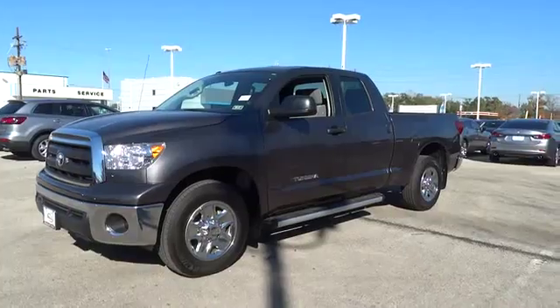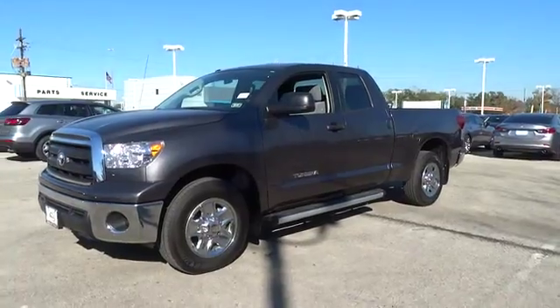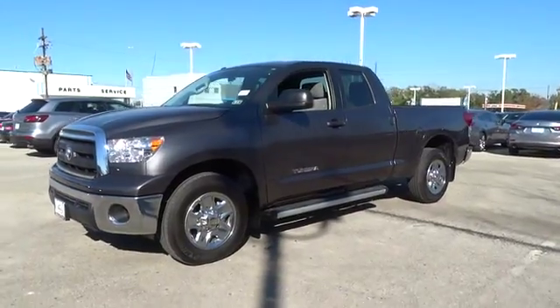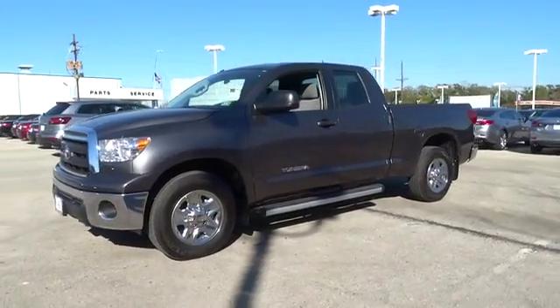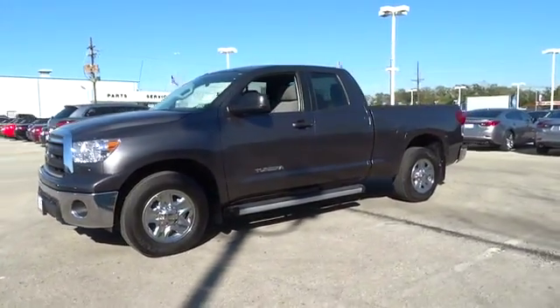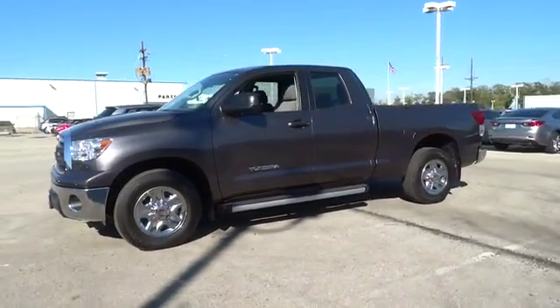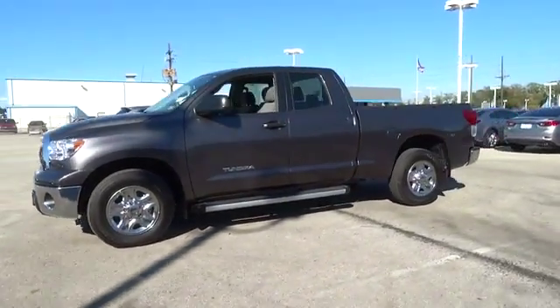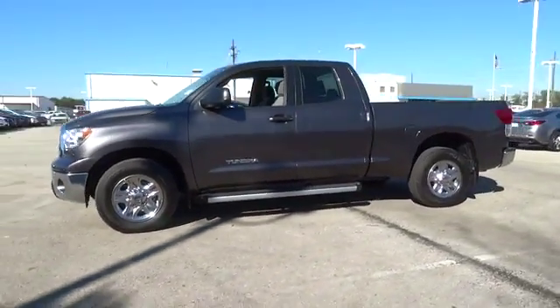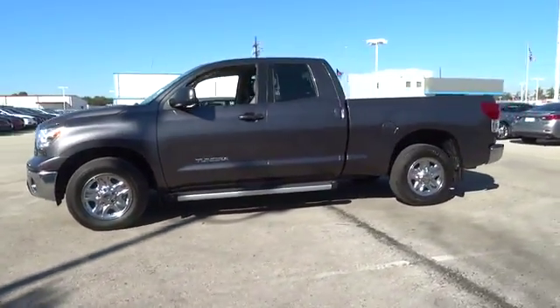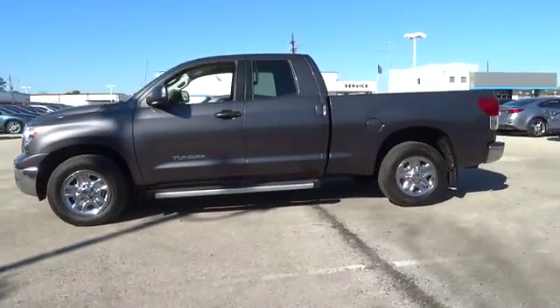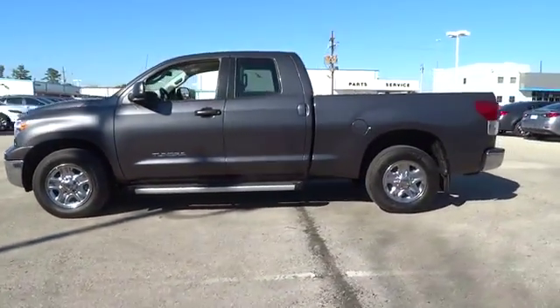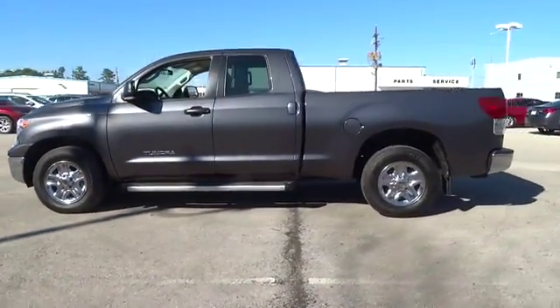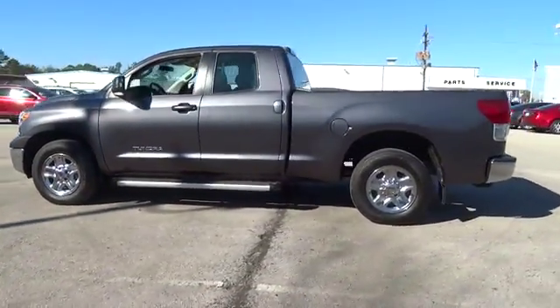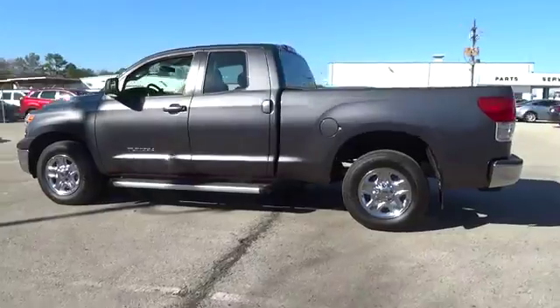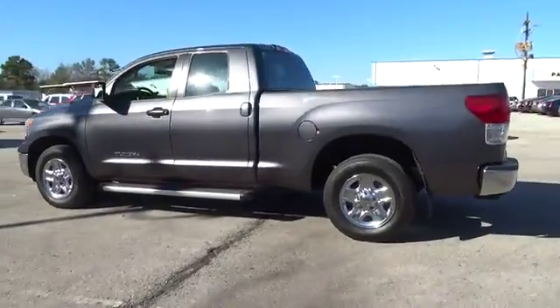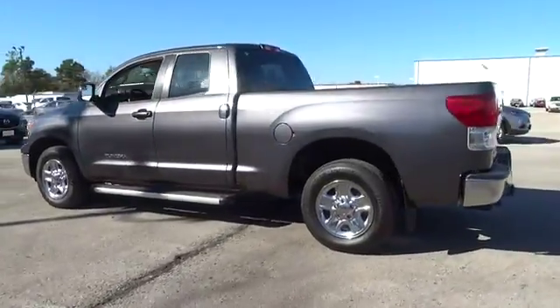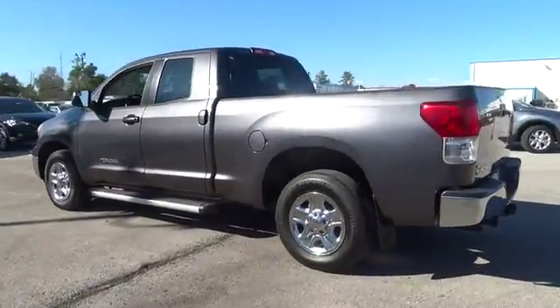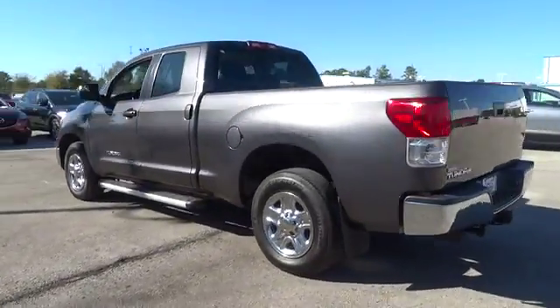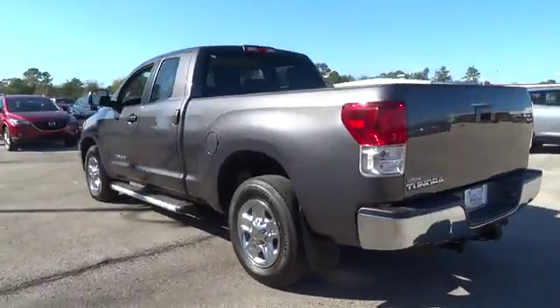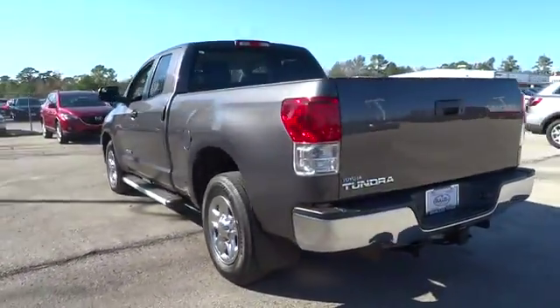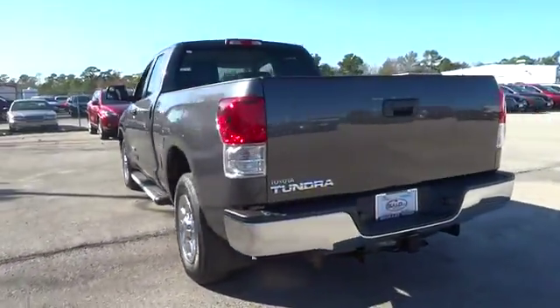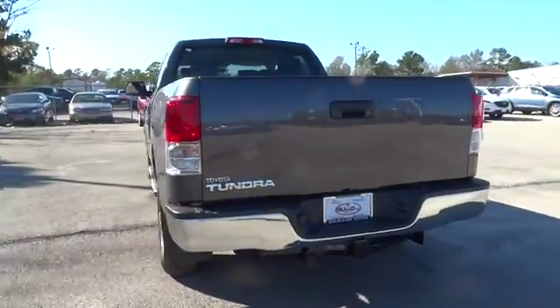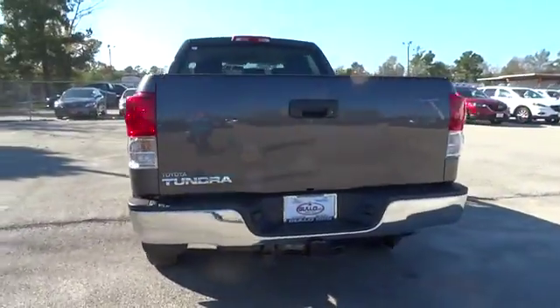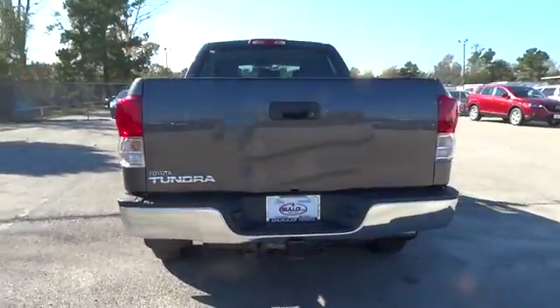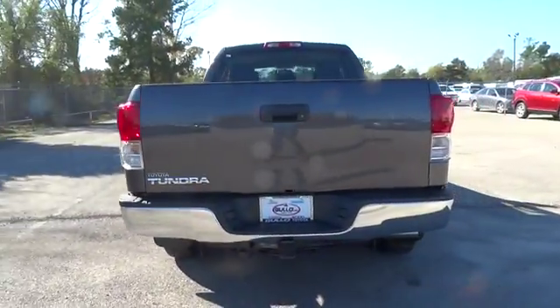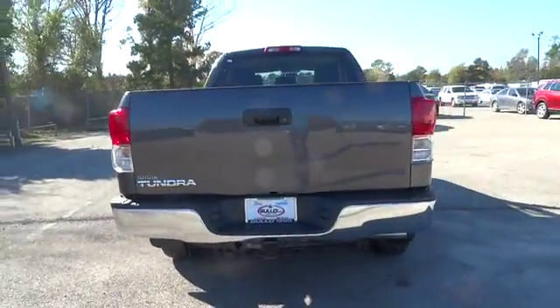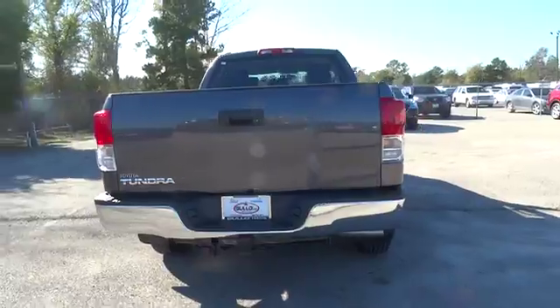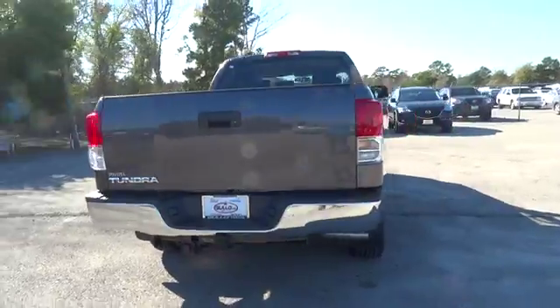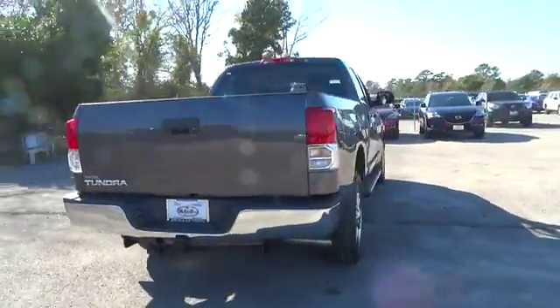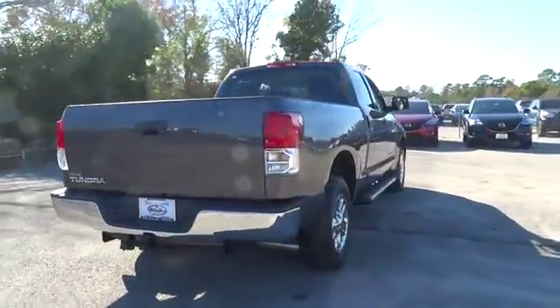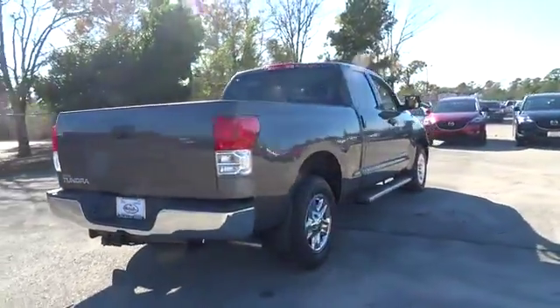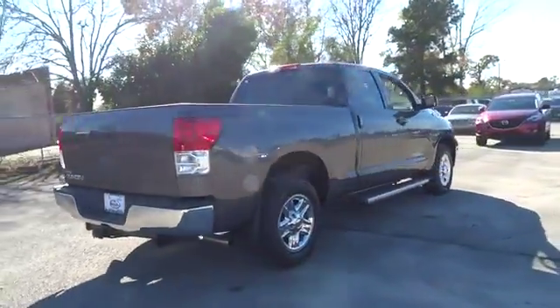The 2013 Tundra has a number of unique features useful for those using it as a work truck, including extra large door handles, a deck rail system, and an integrated tow hitch.